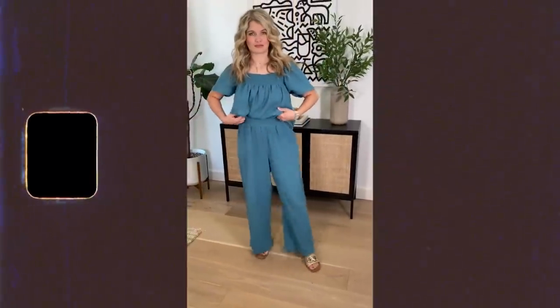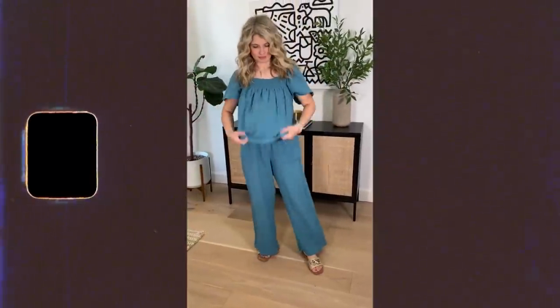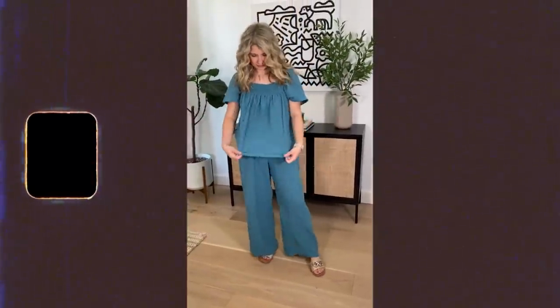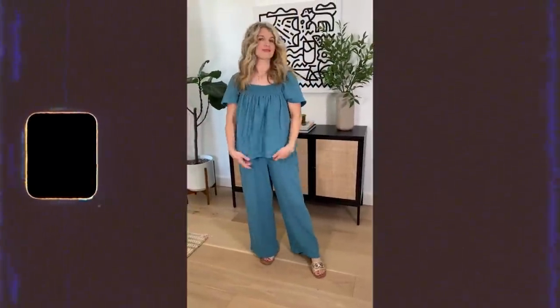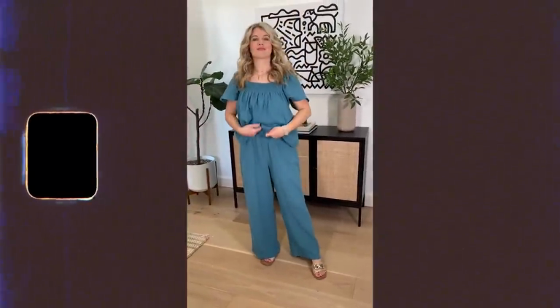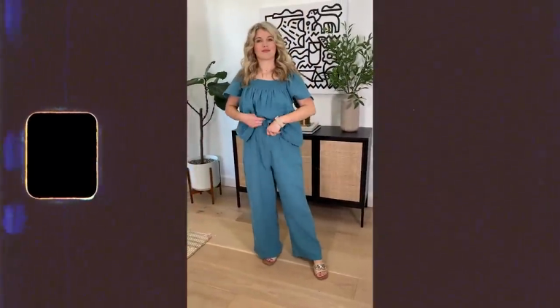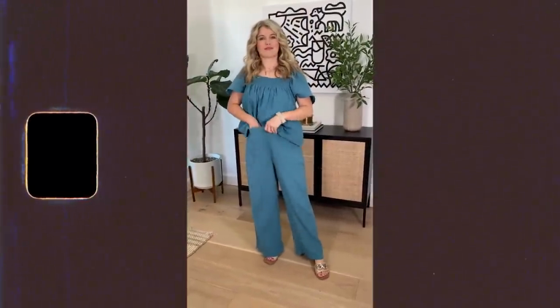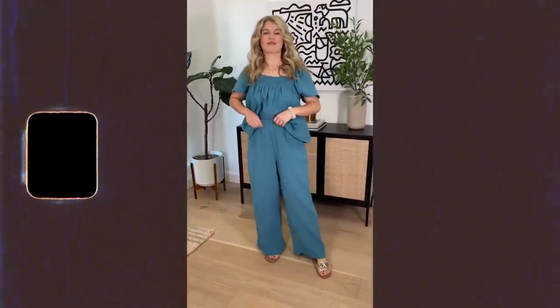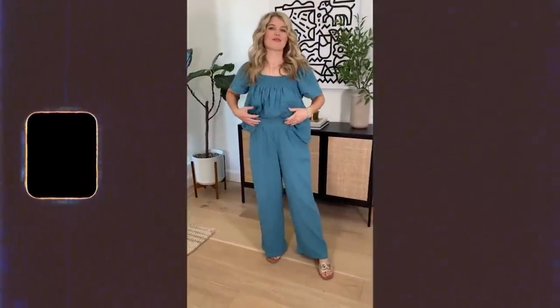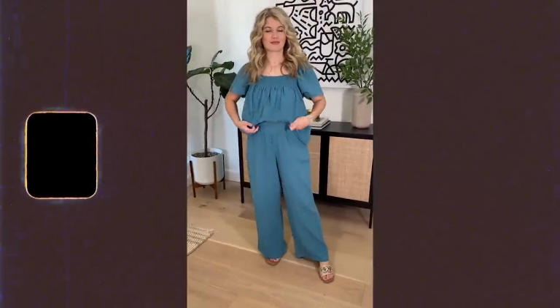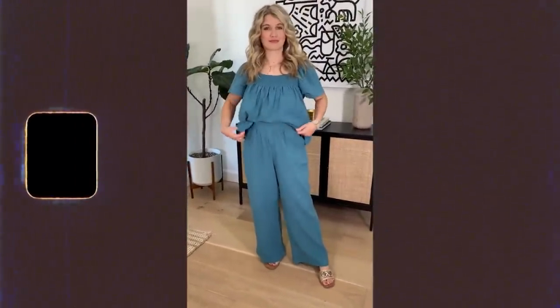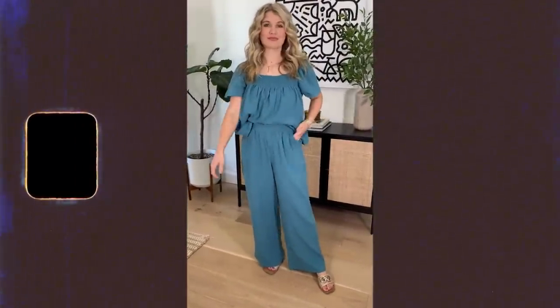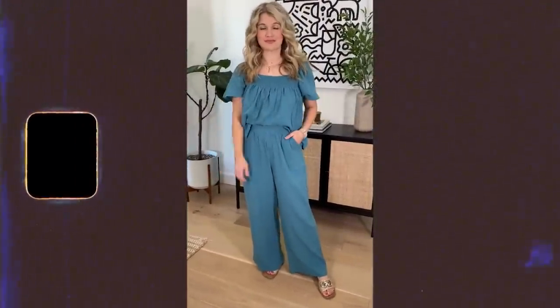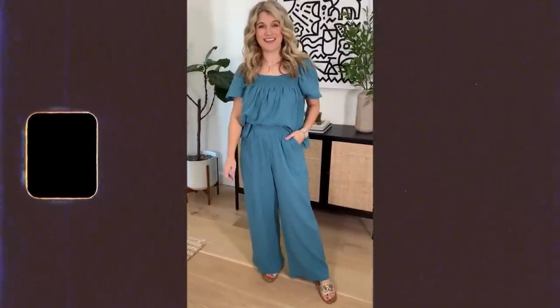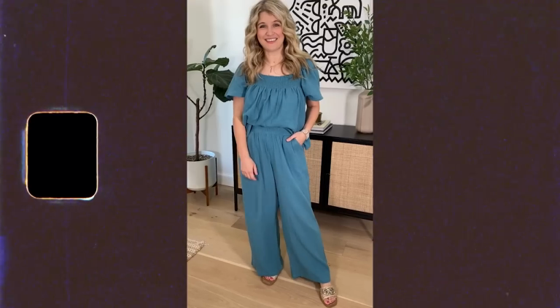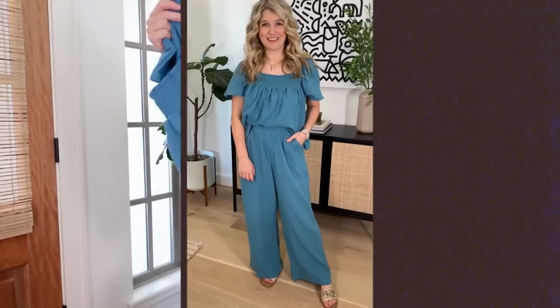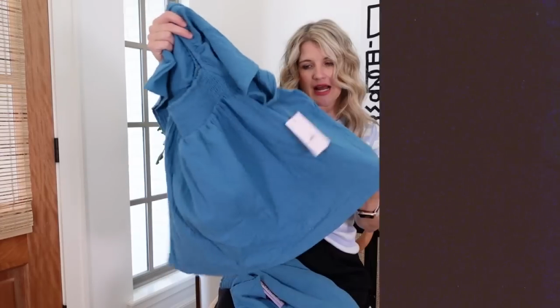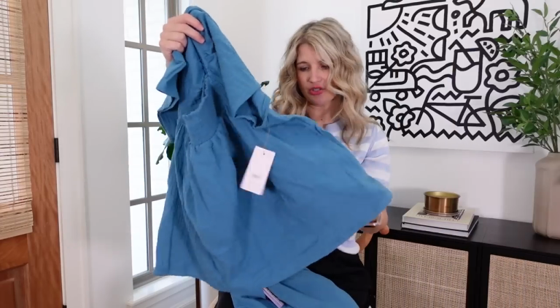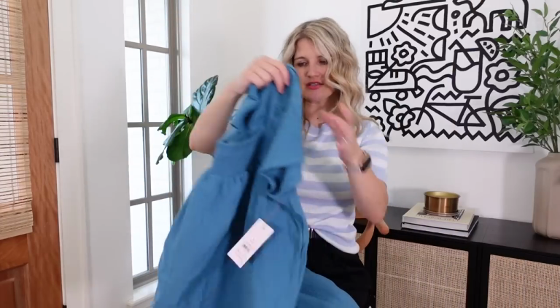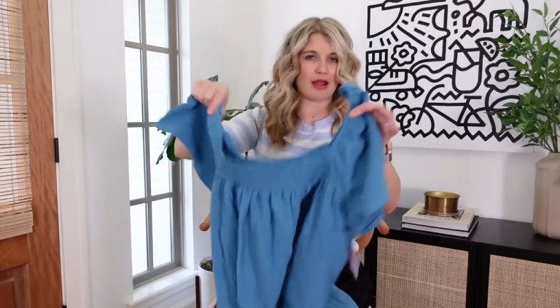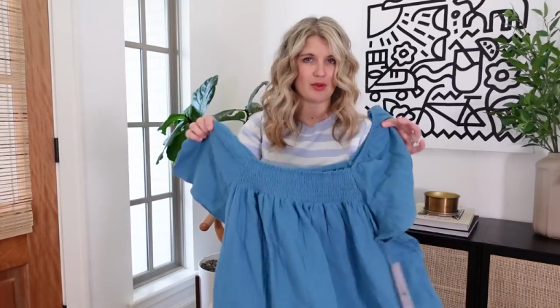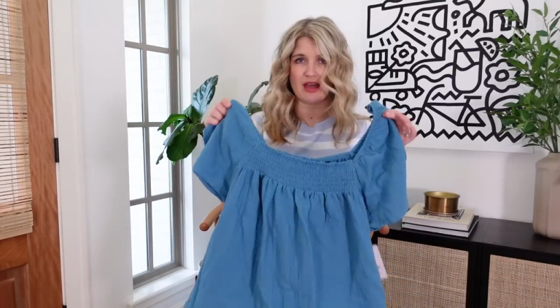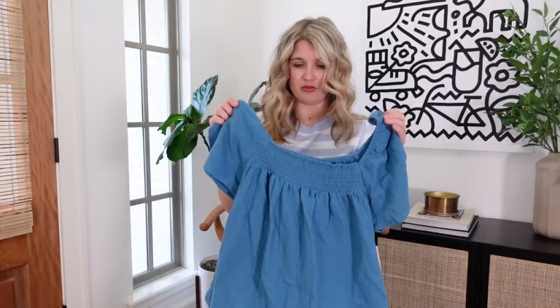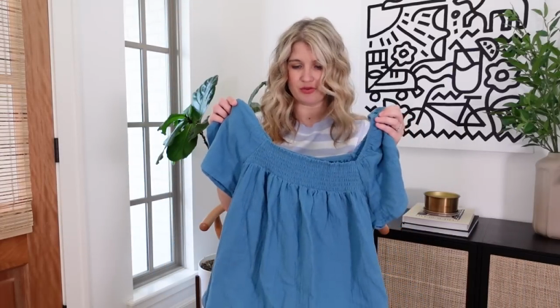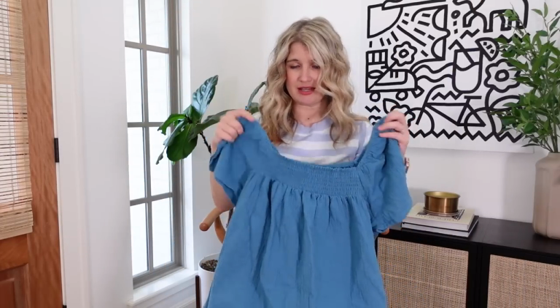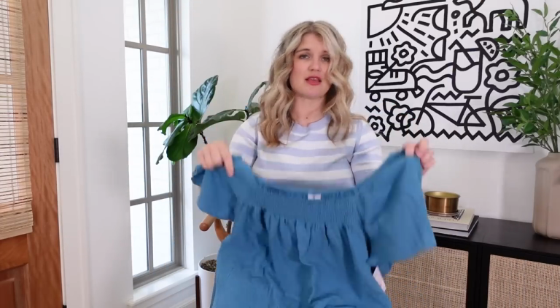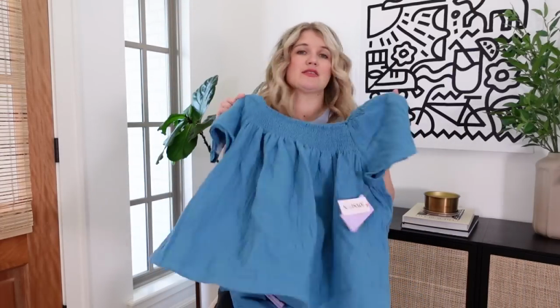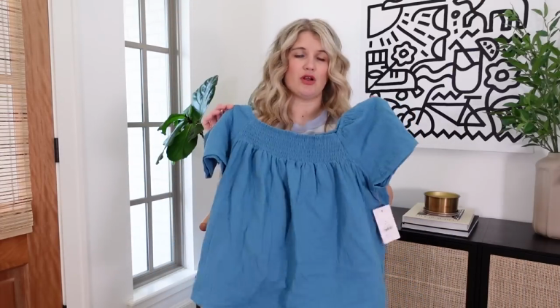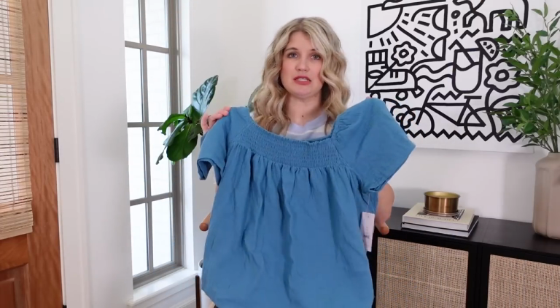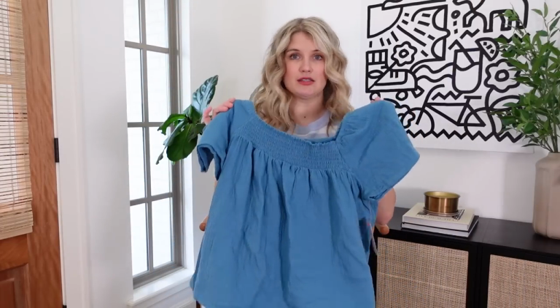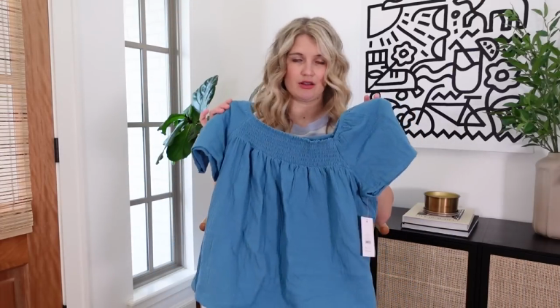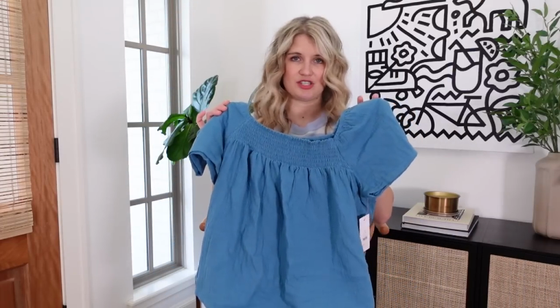I think I would have preferred the small, especially in the top, just because it's pretty flowy naturally. So be aware of that if you're in between sizes. This also comes in tons of color options.